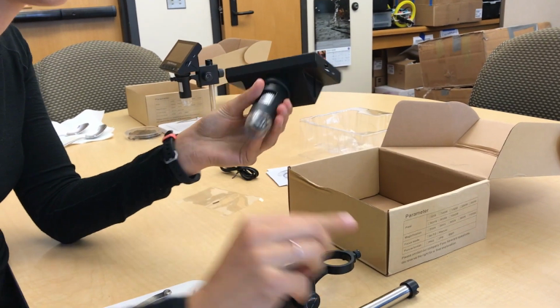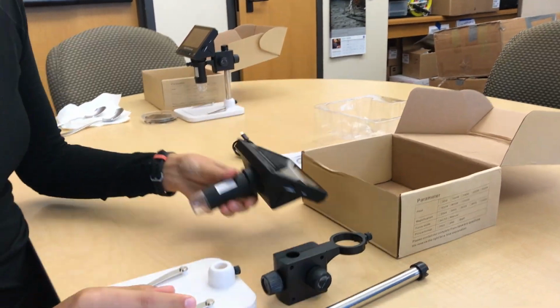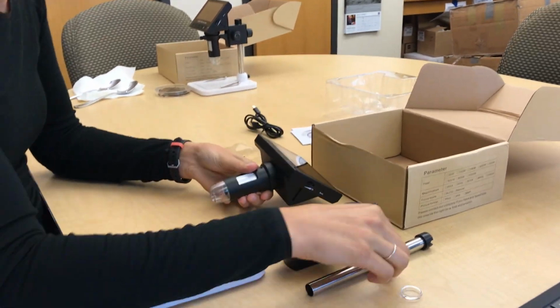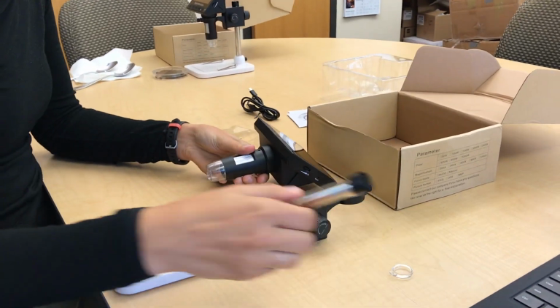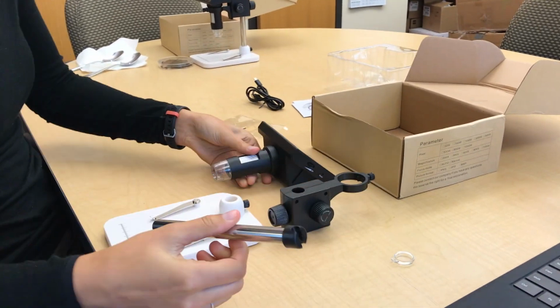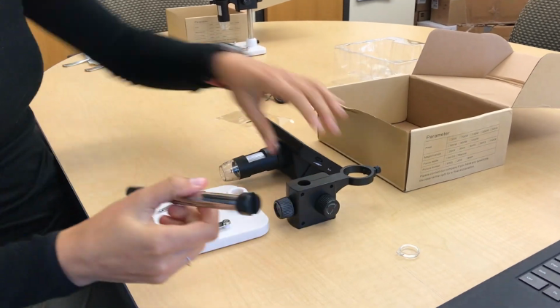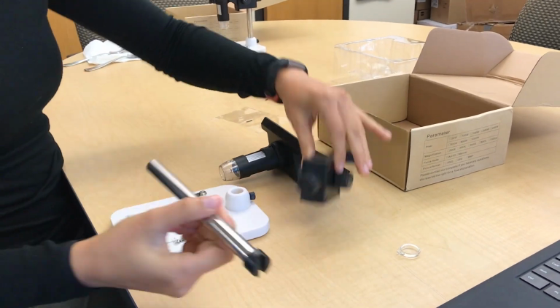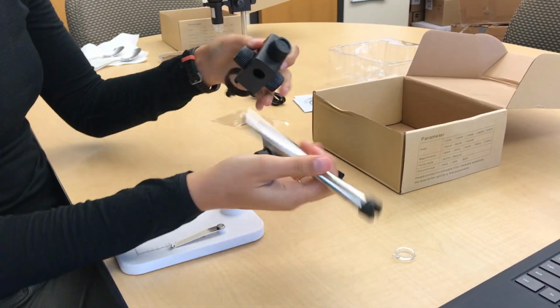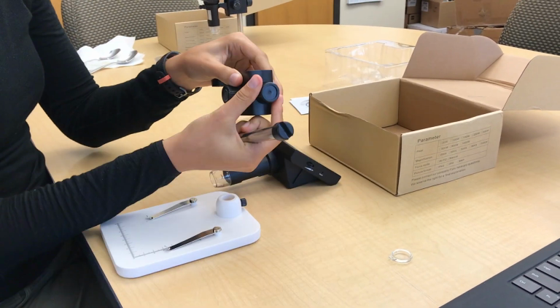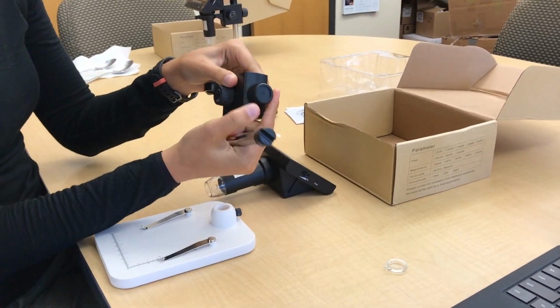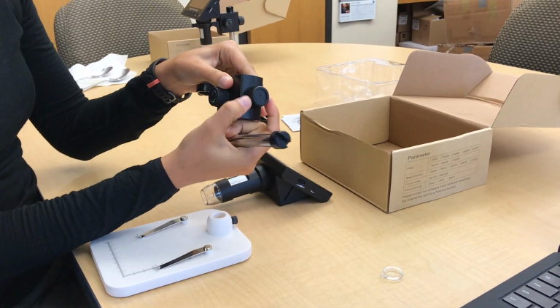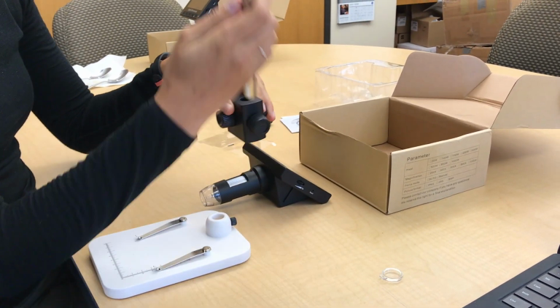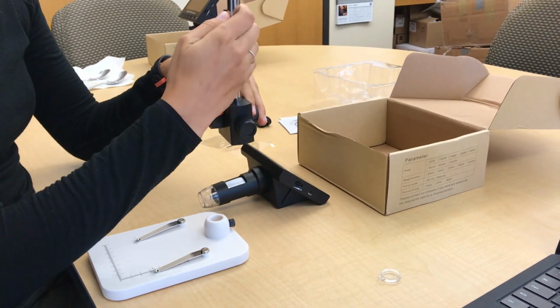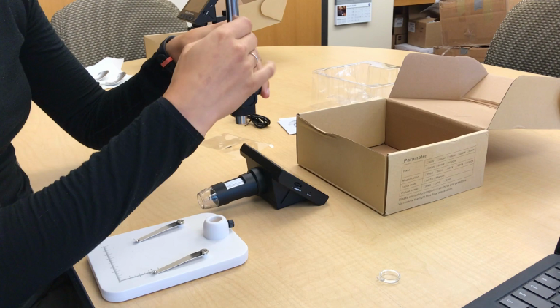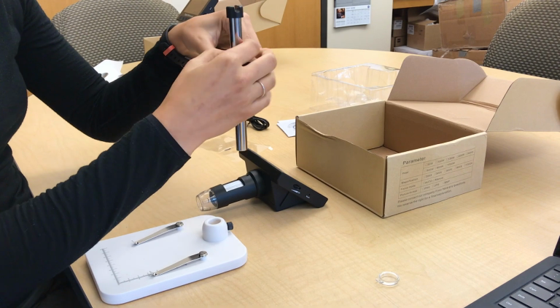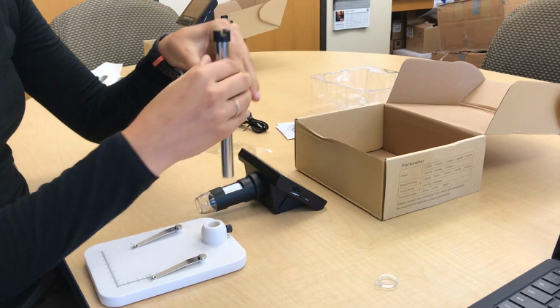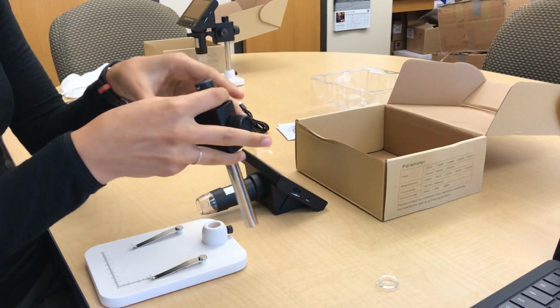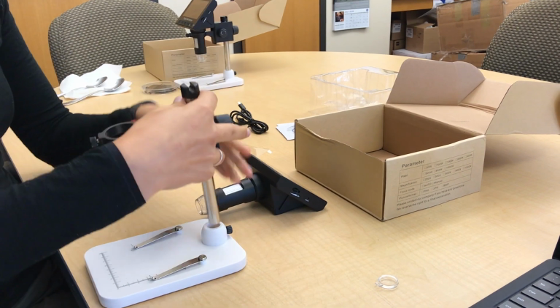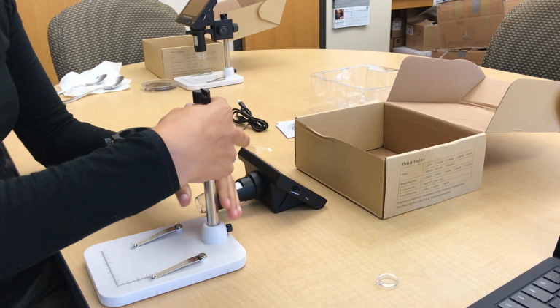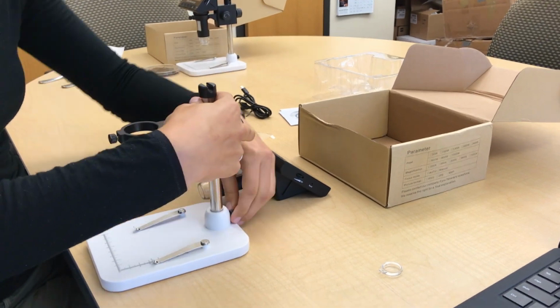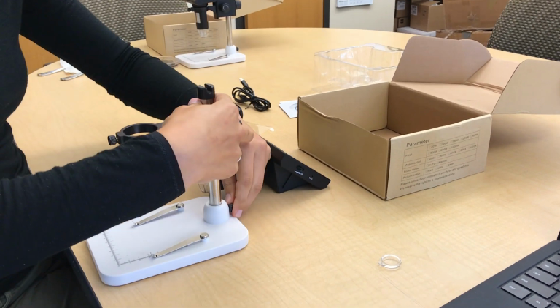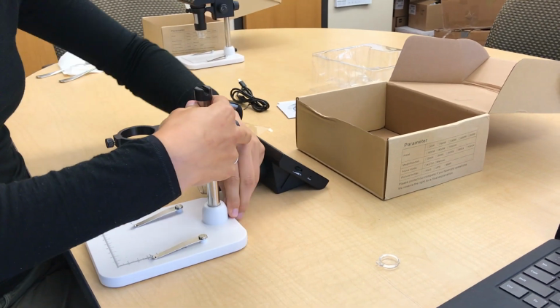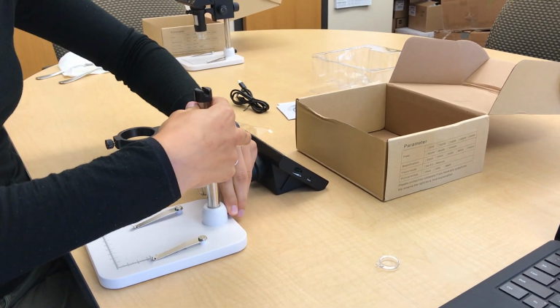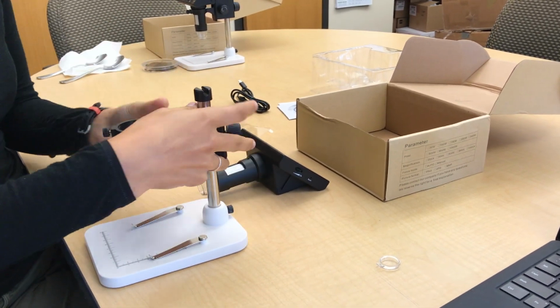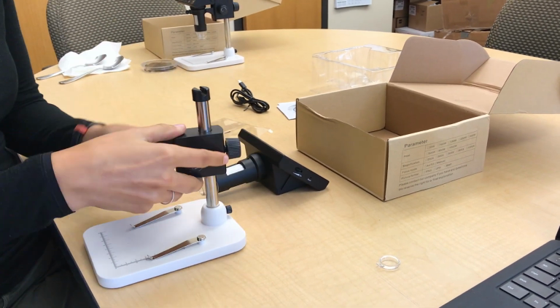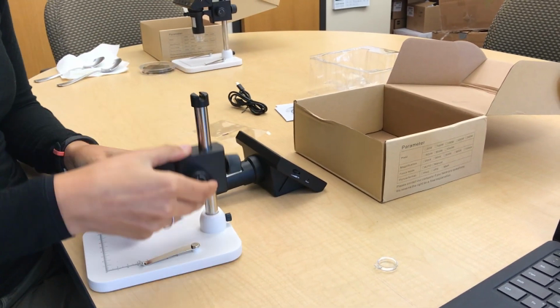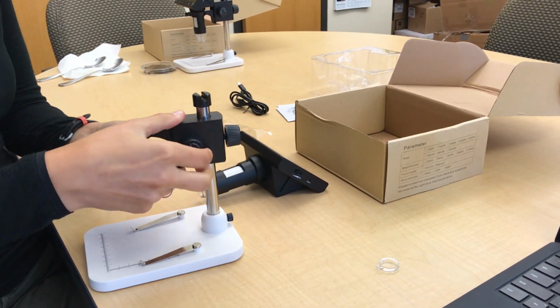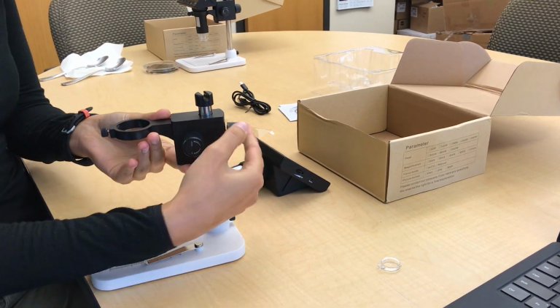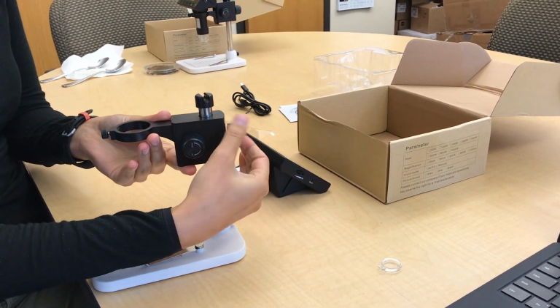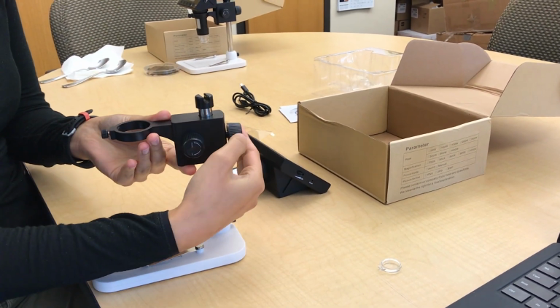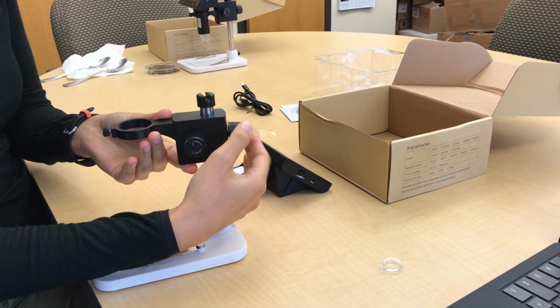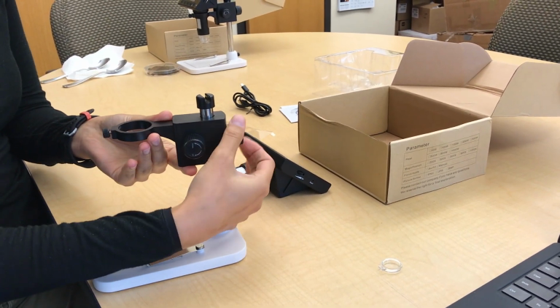Remove all of the pieces and take the lens cover off of the microscope. Assemble it and turn it on by holding the power button down until it lights up.